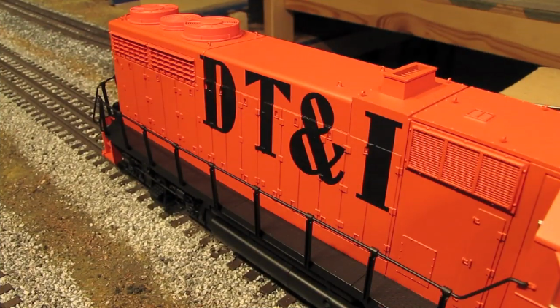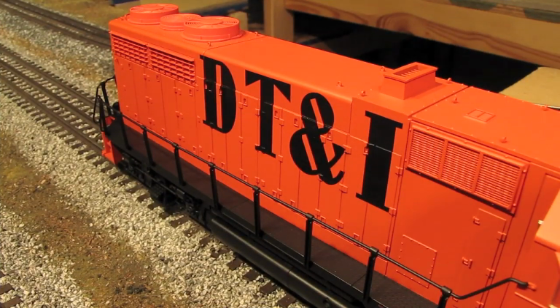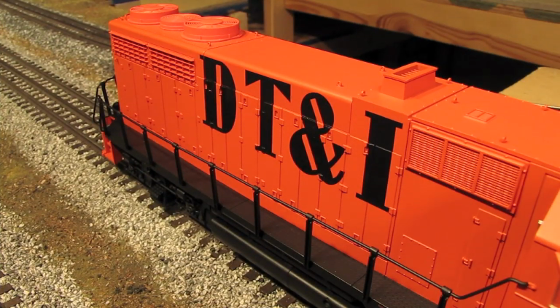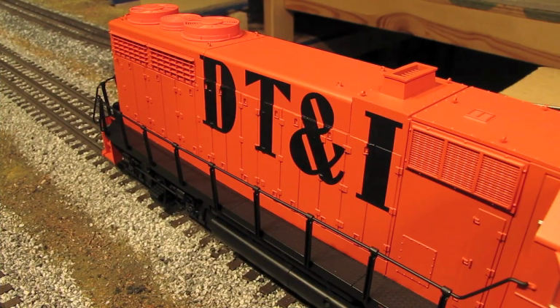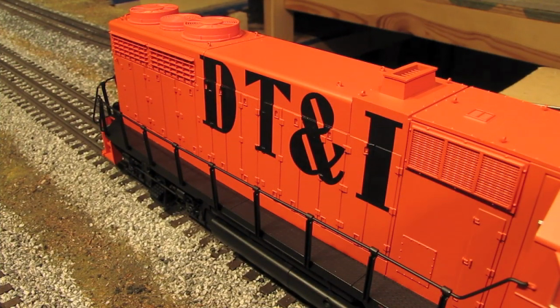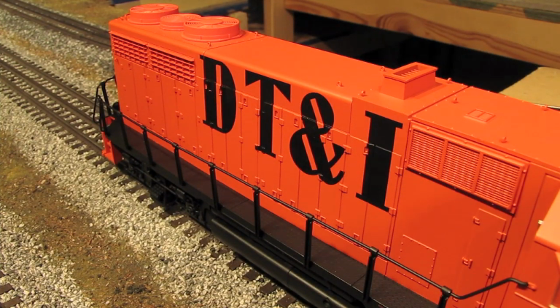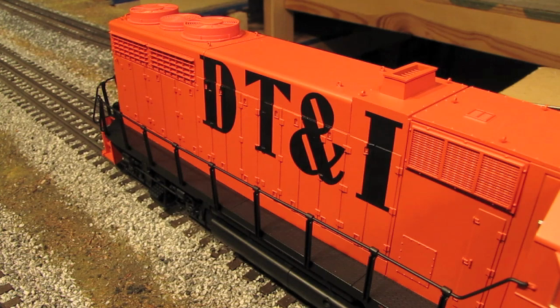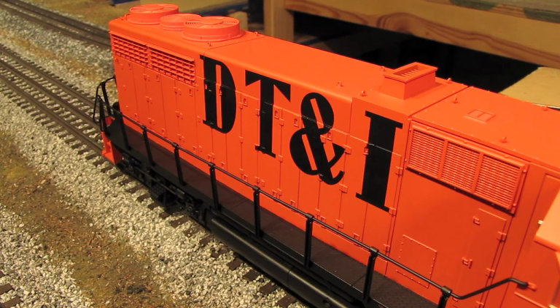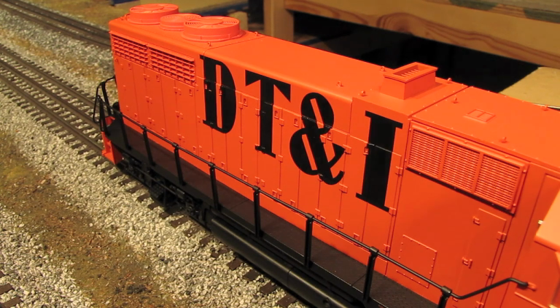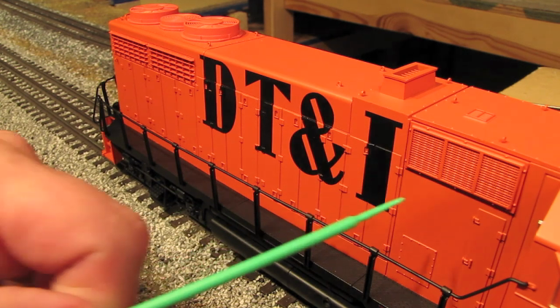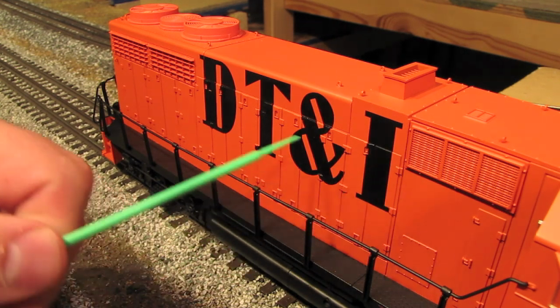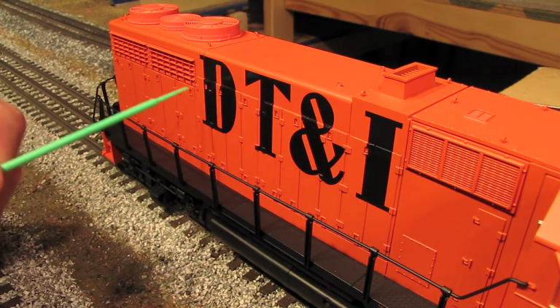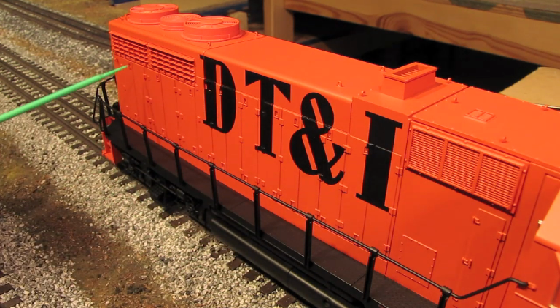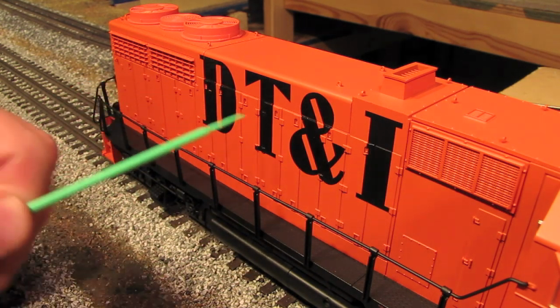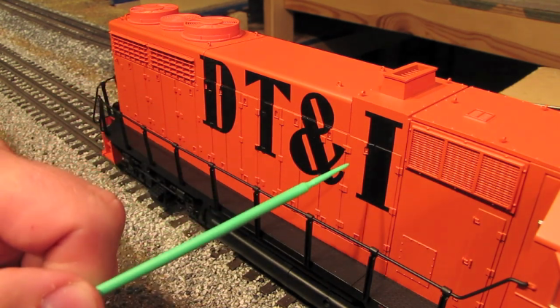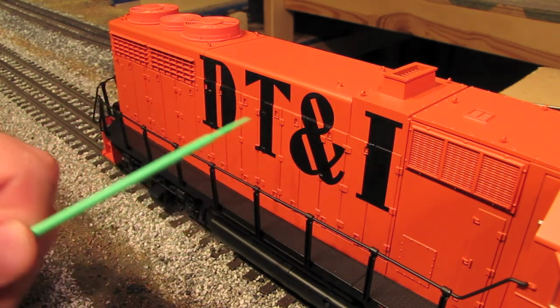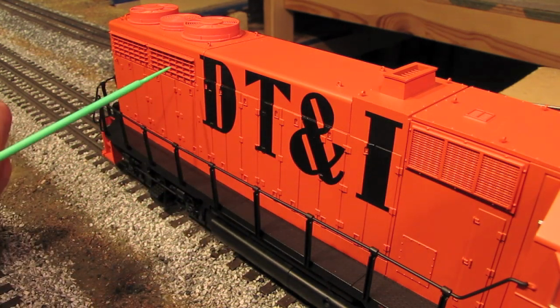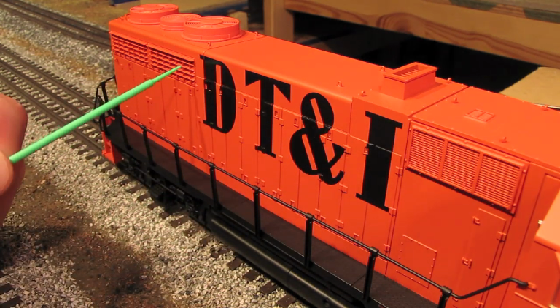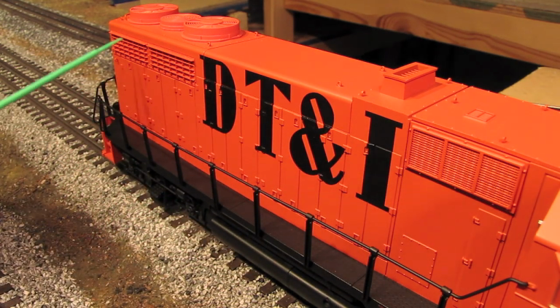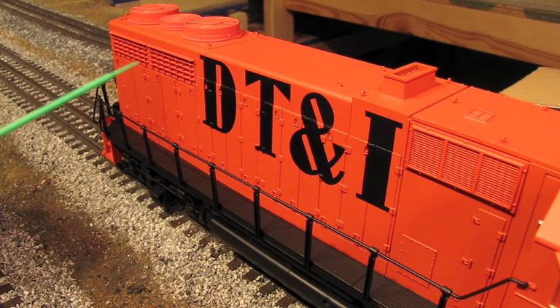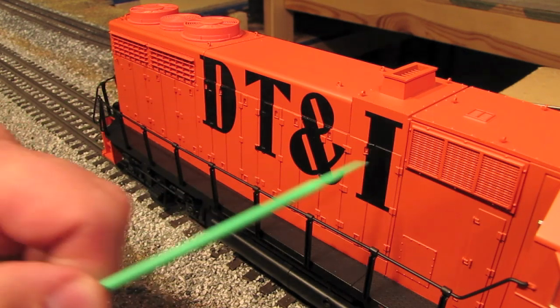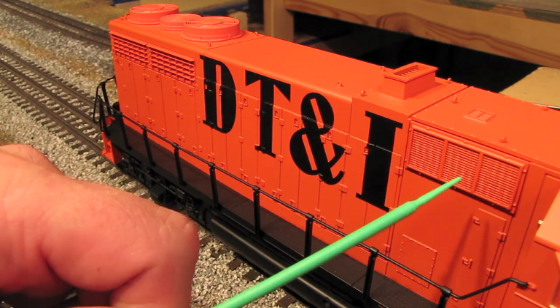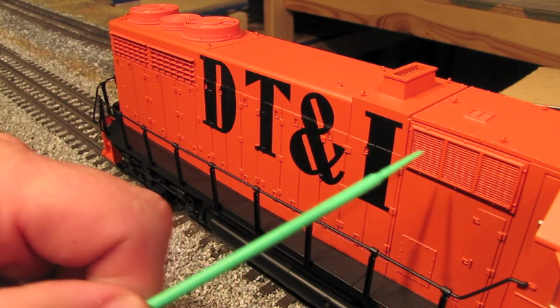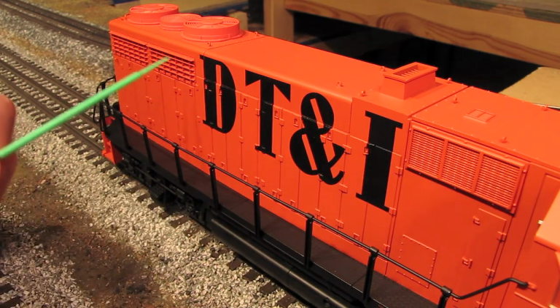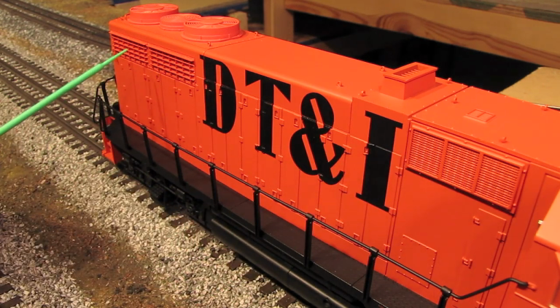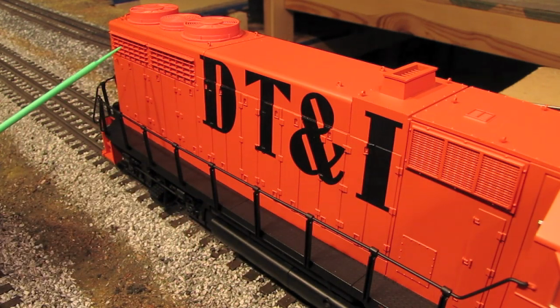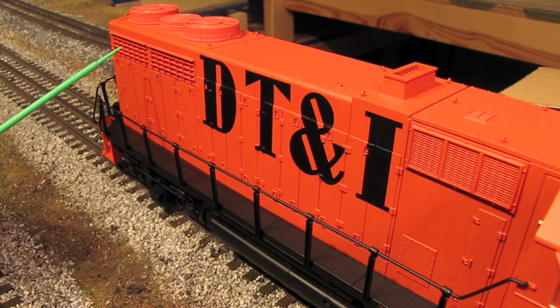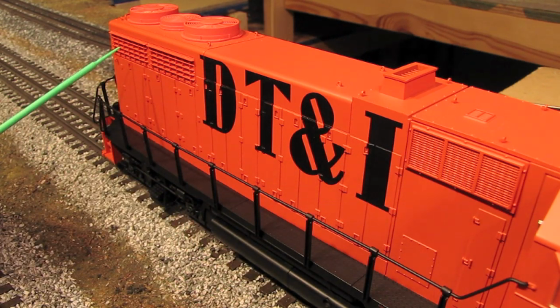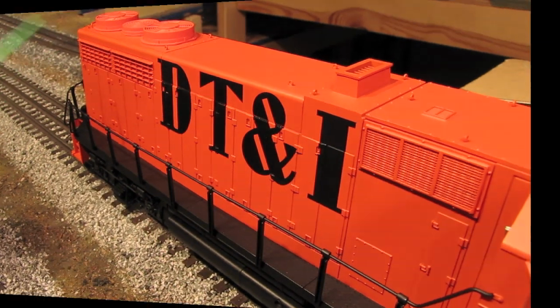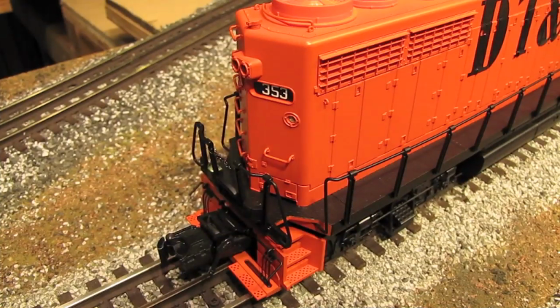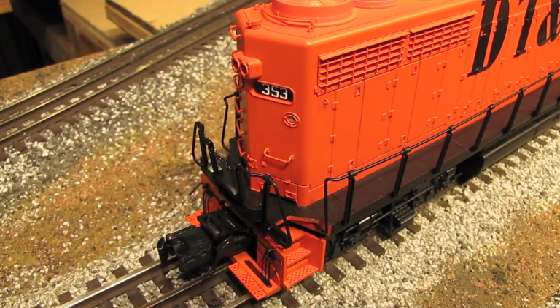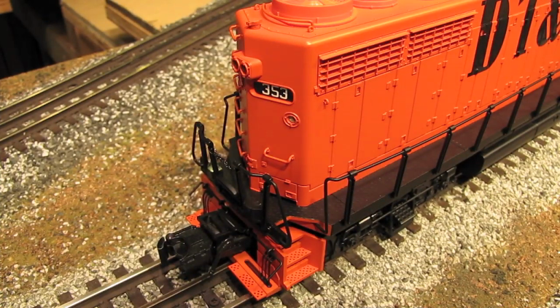Moving back, the body has really nice molded-in details. All of the latch details and seams are very nicely done. The vent screens are not see-through, but they are very deeply recessed, so they look really nice.